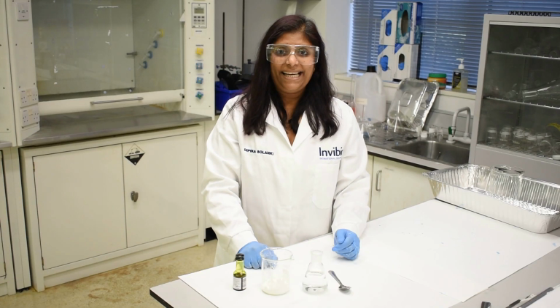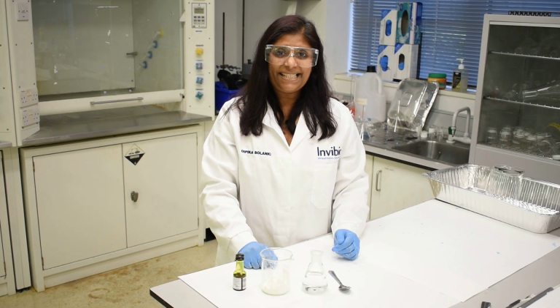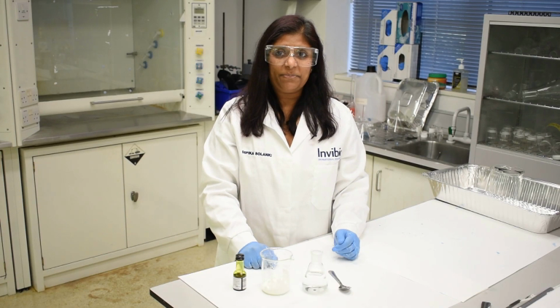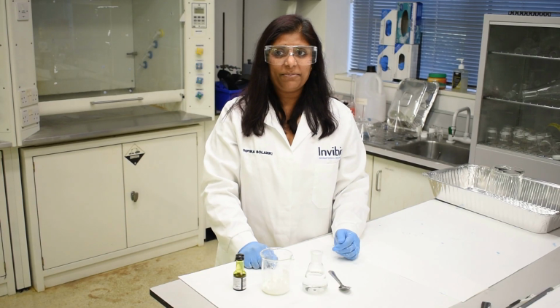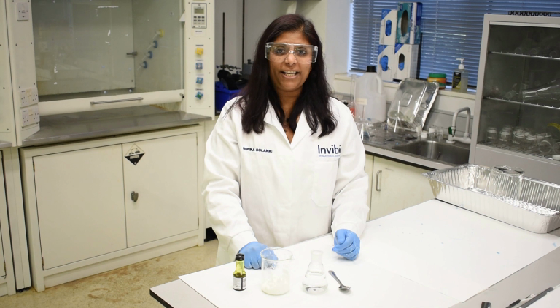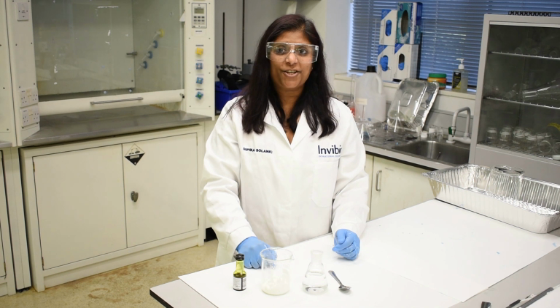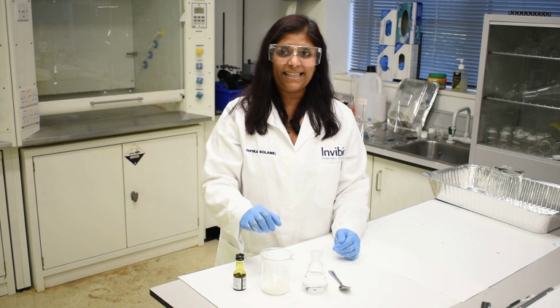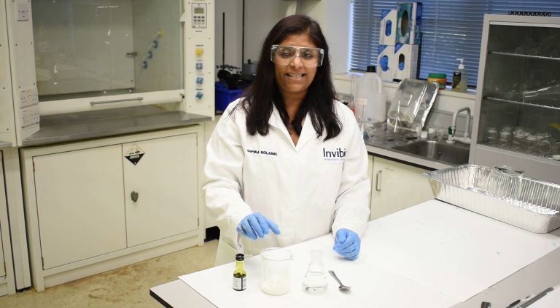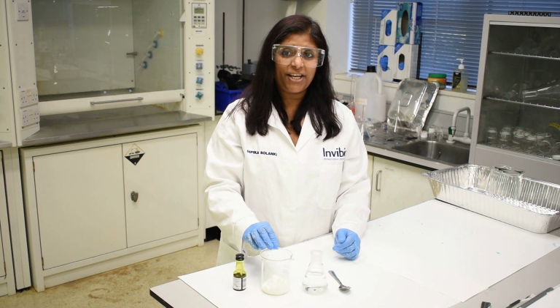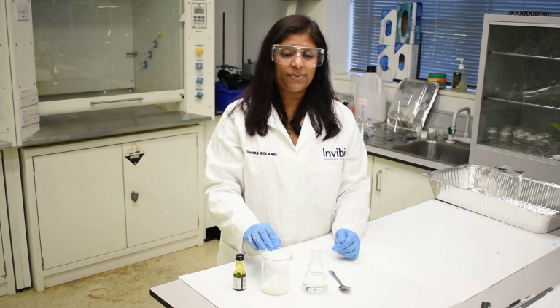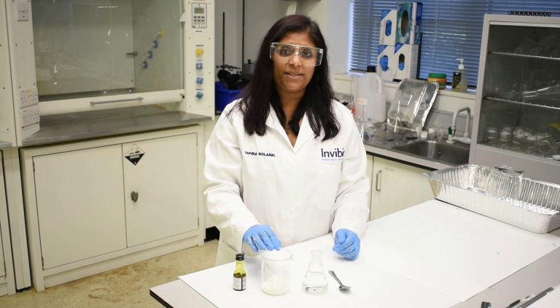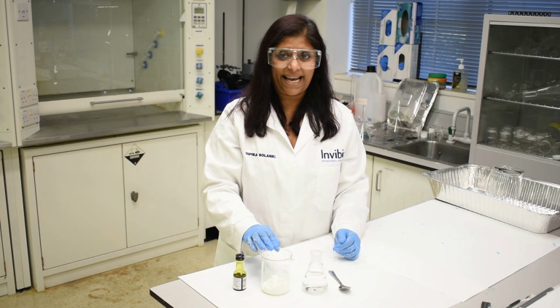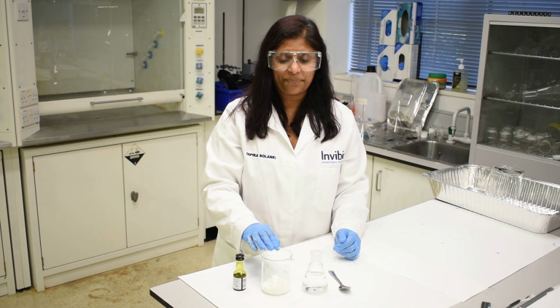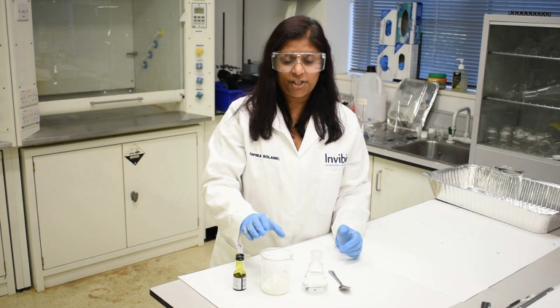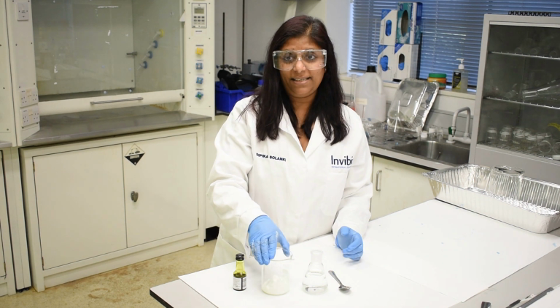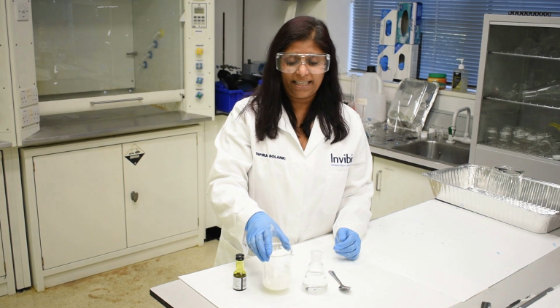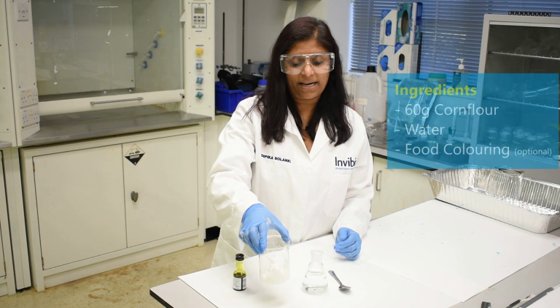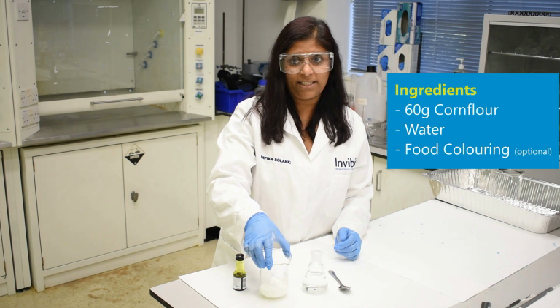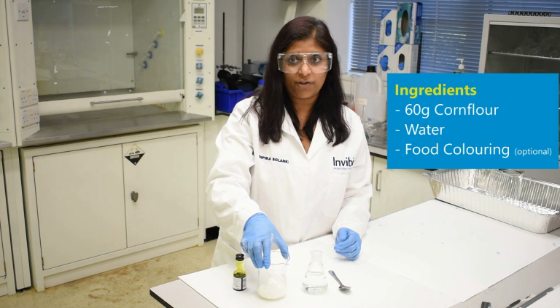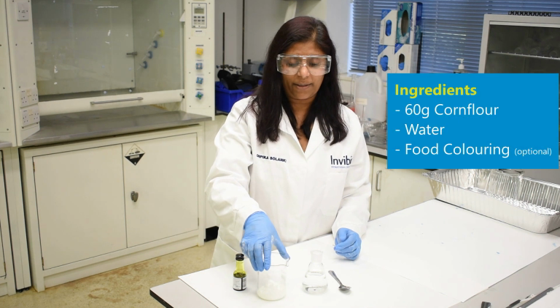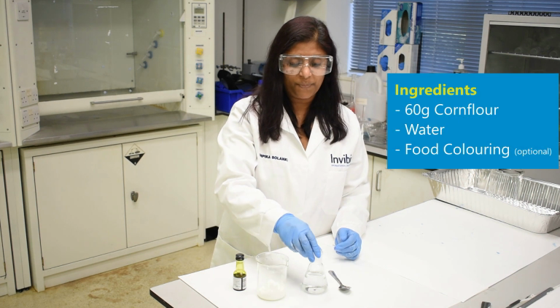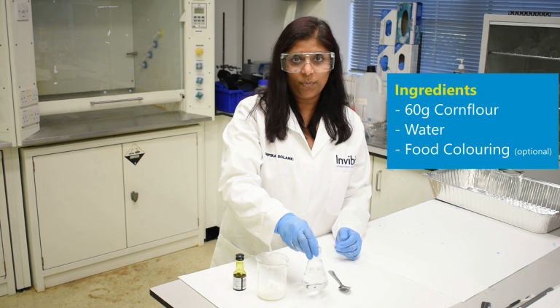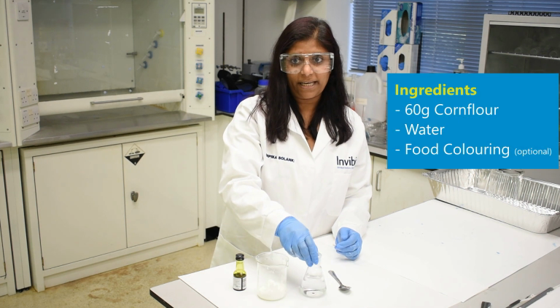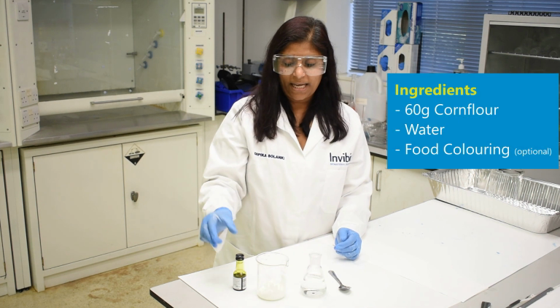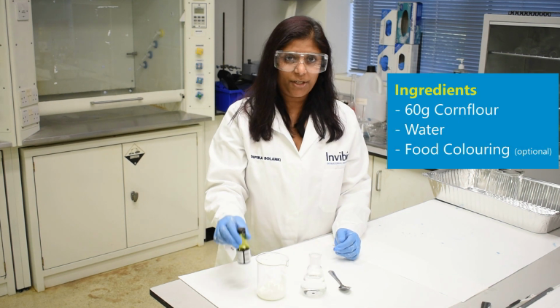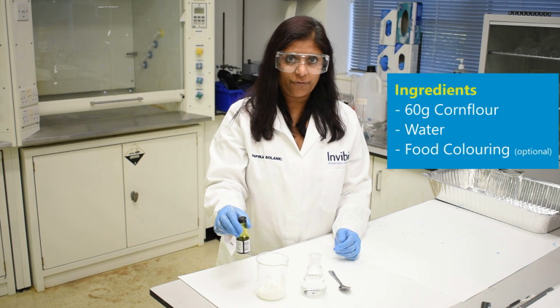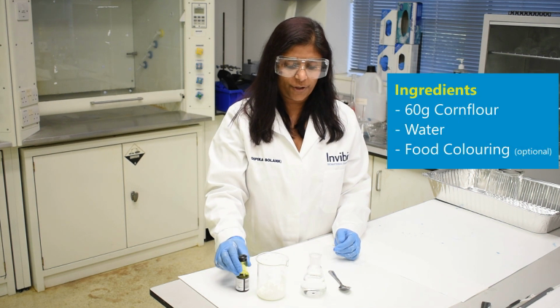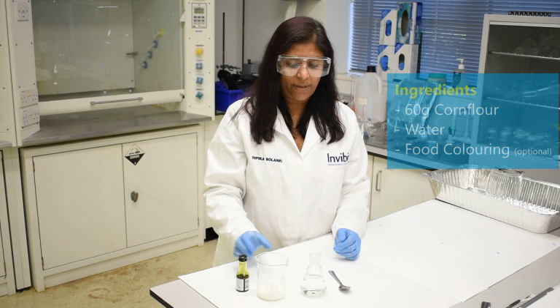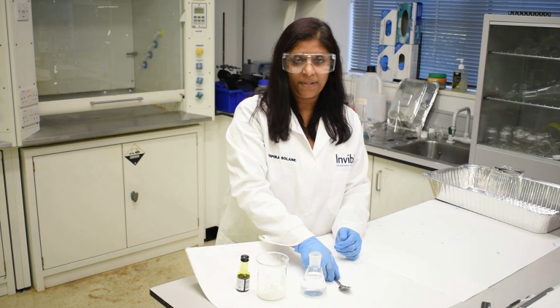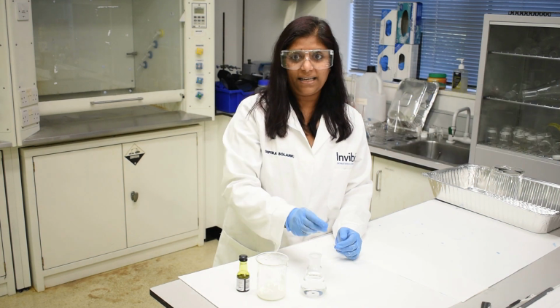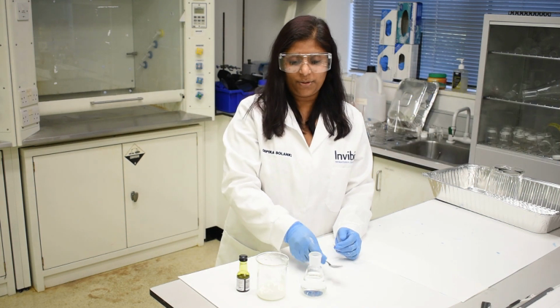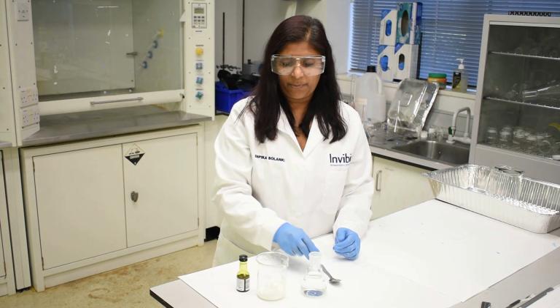In today's experiment I'm going to show you how to create a liquid that turns into a solid when tapped. To do this you're going to need around 60 grams of corn flour, some water, some food colouring, and a spoon to mix it with.